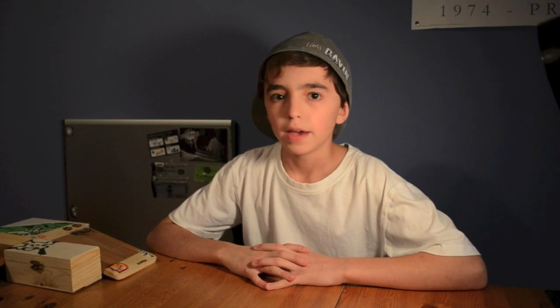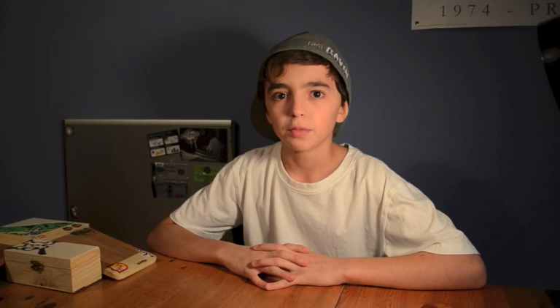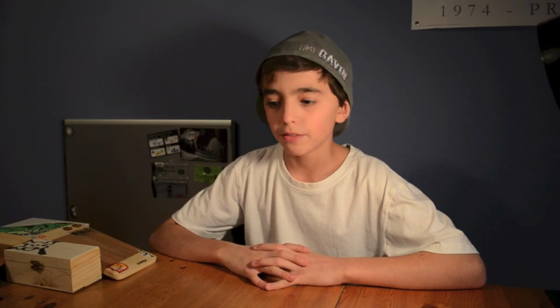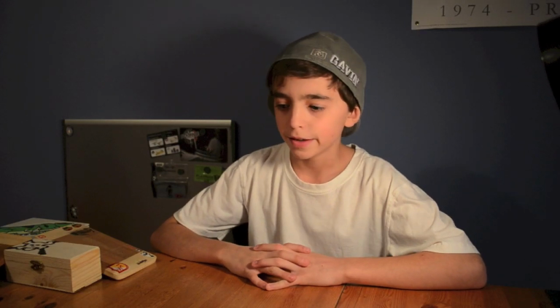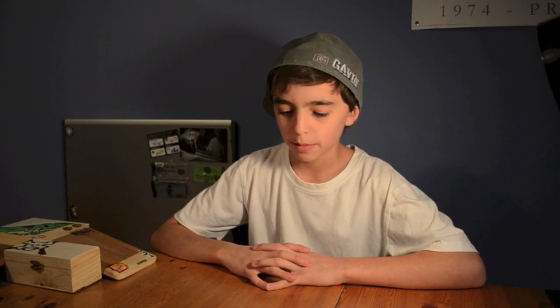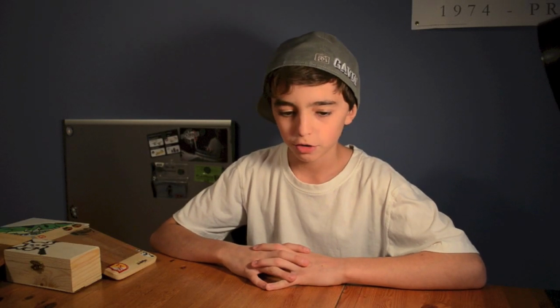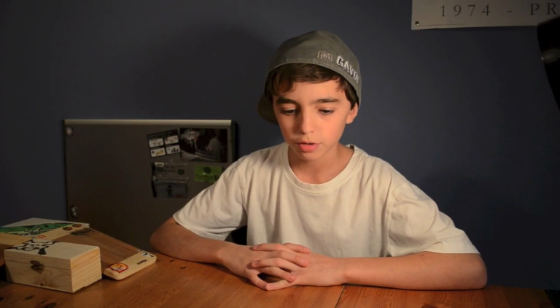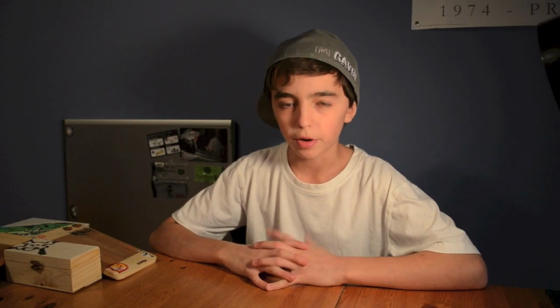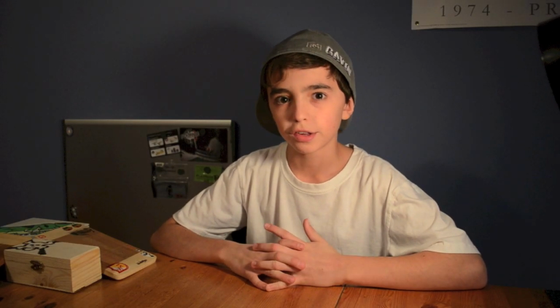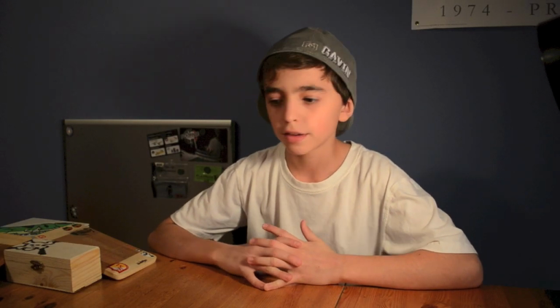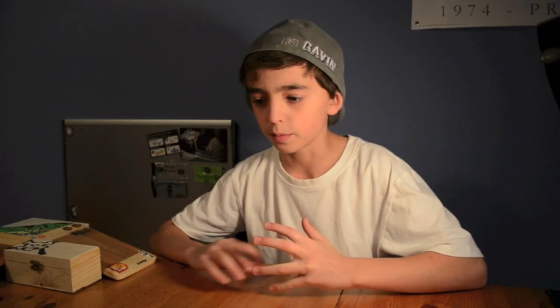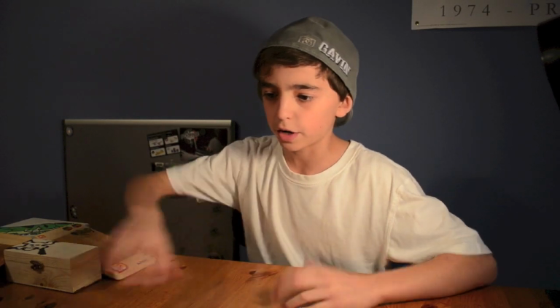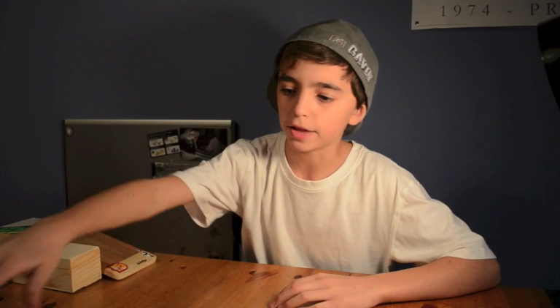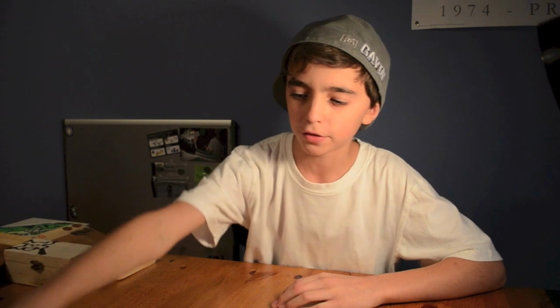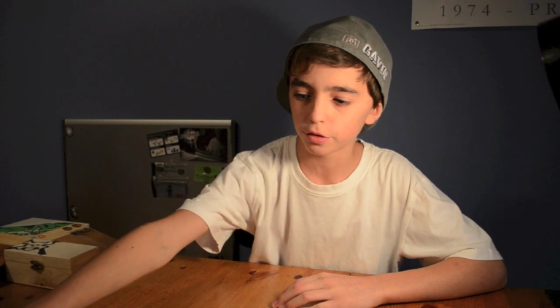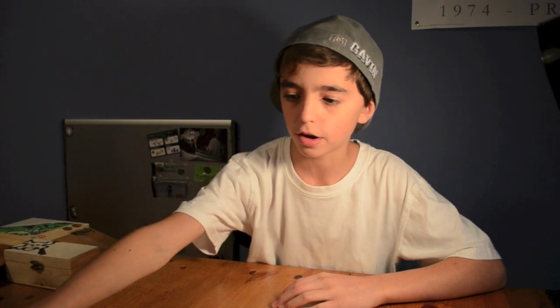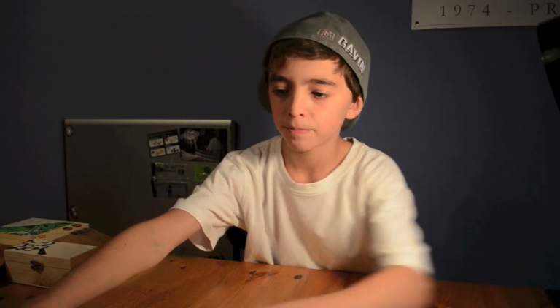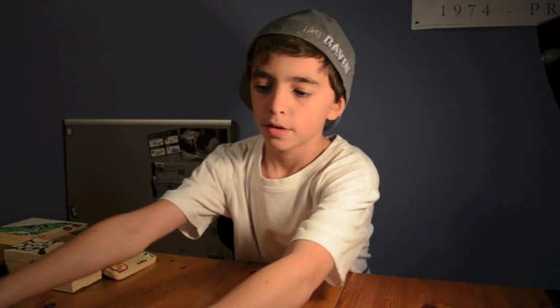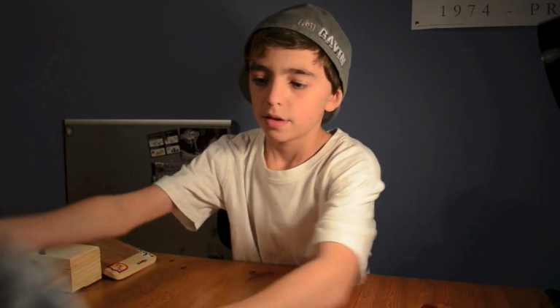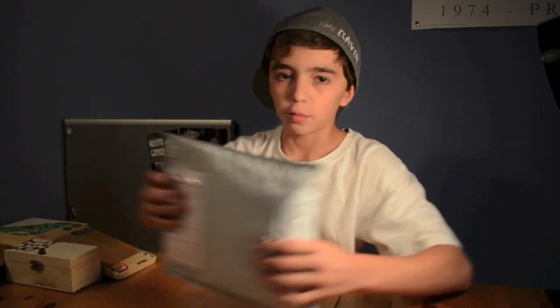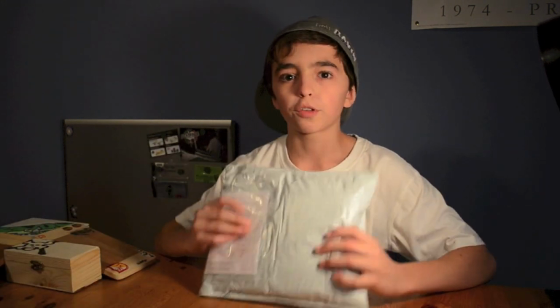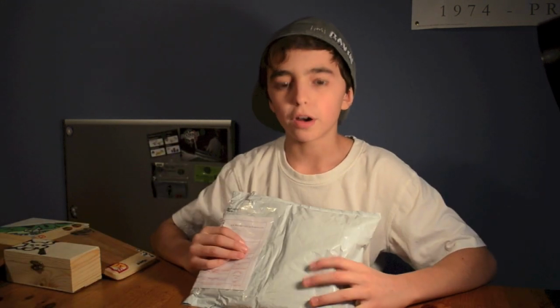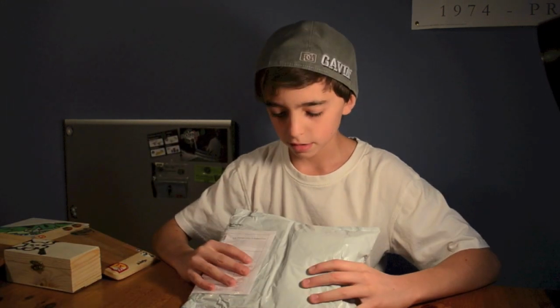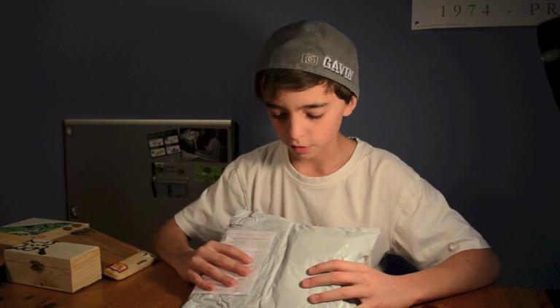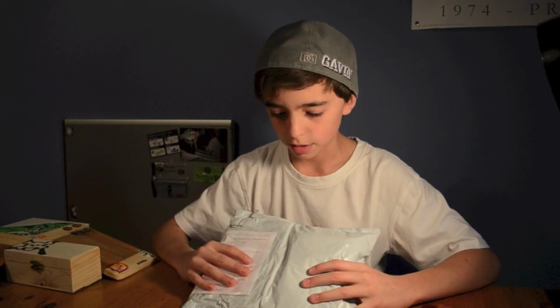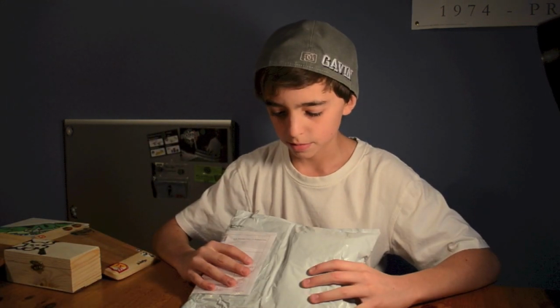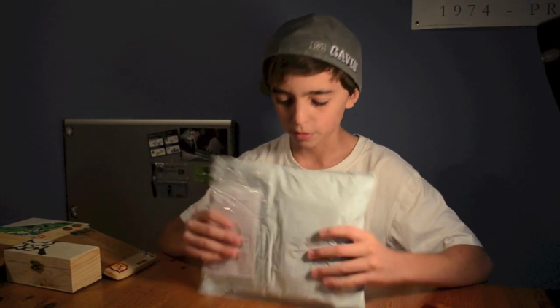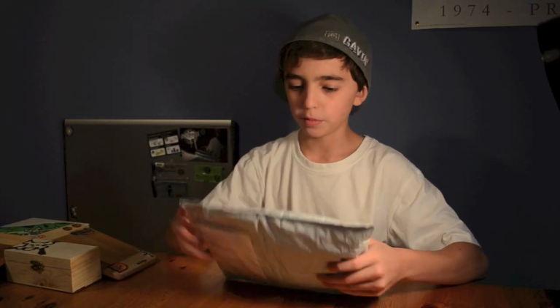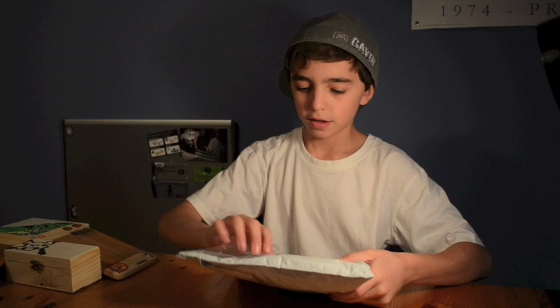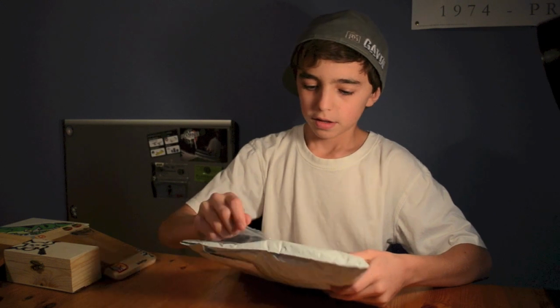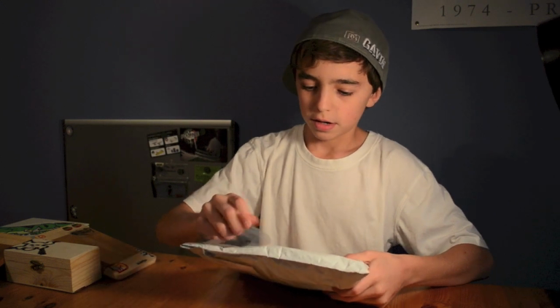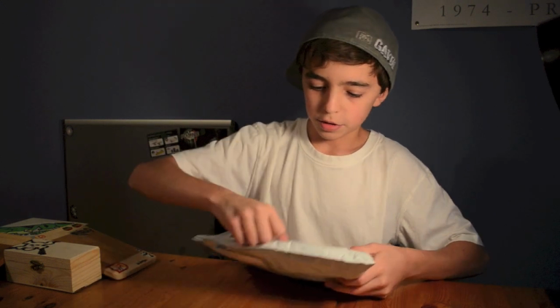Hey, it's me Gavin, and today I'm going to do an unboxing of some stuff I got from flatfacefingerboards.com. This is my first unboxing, so bear with me, but all right, here we go.